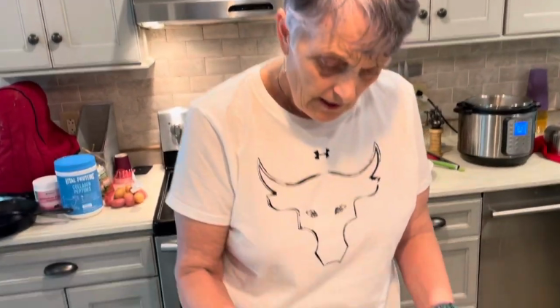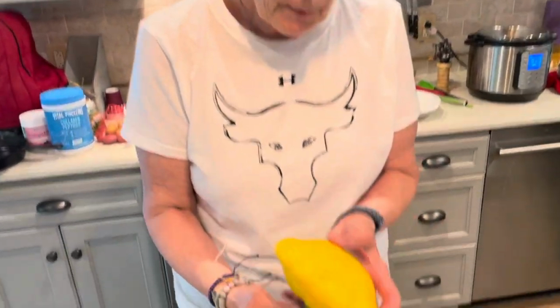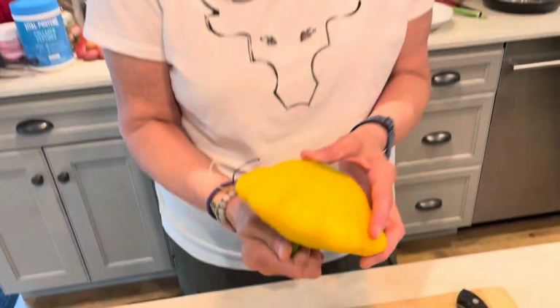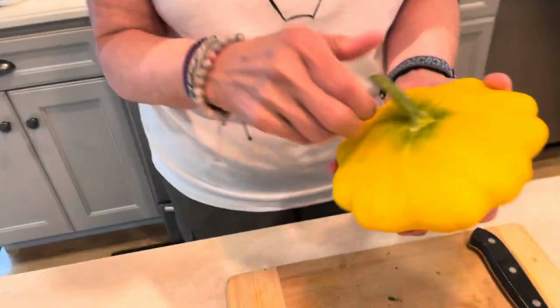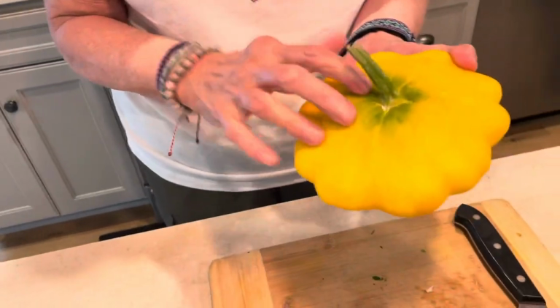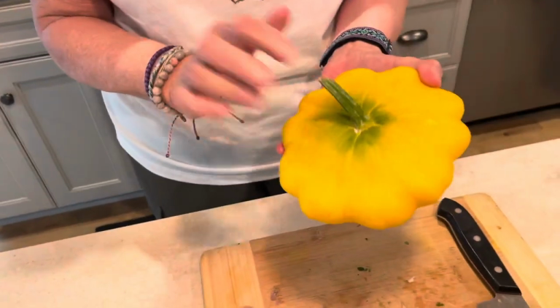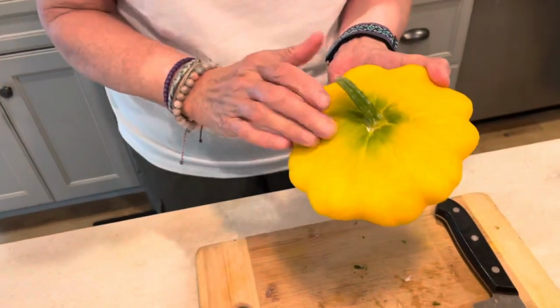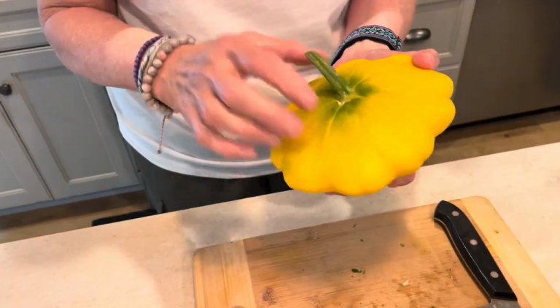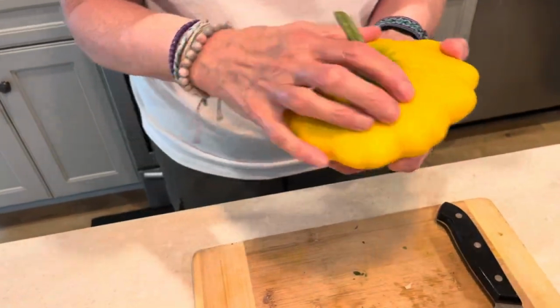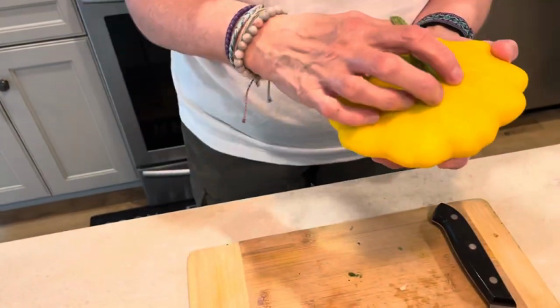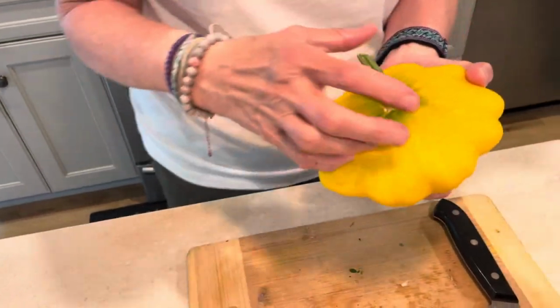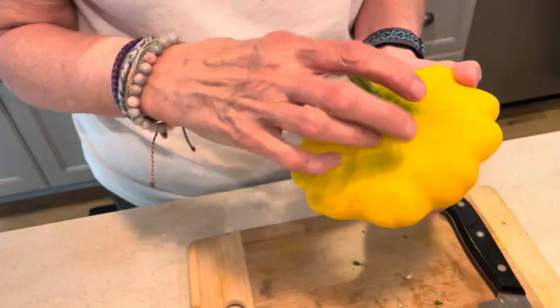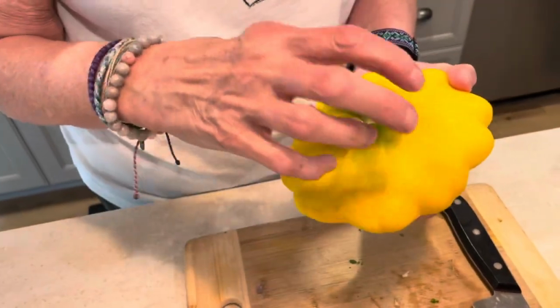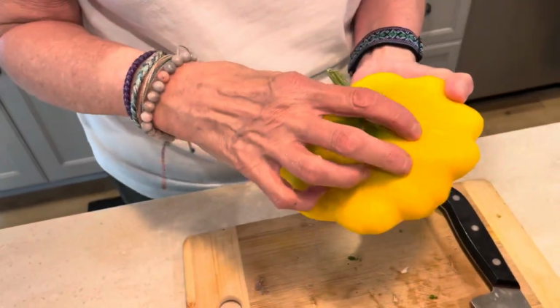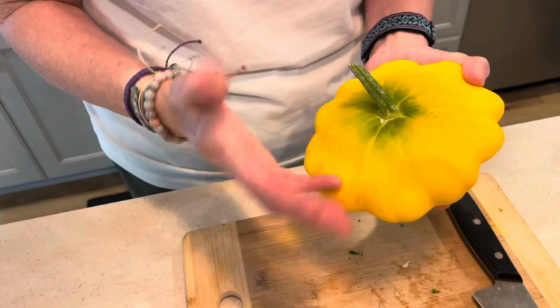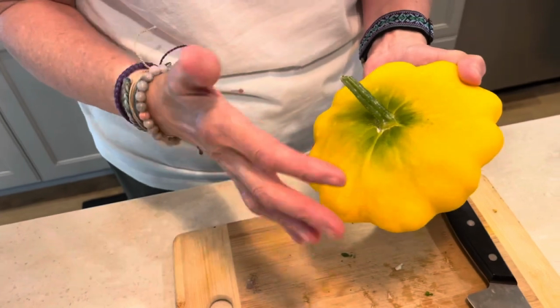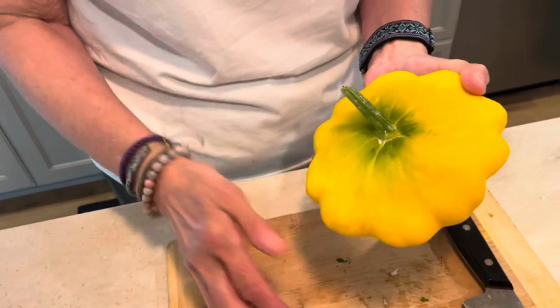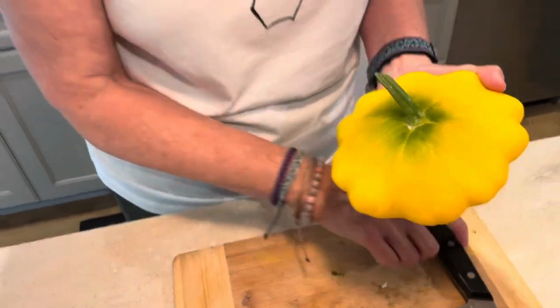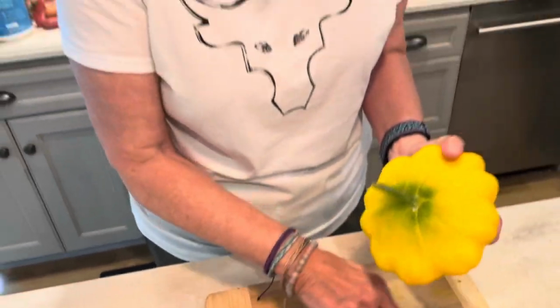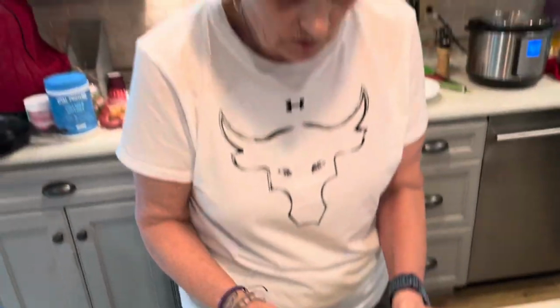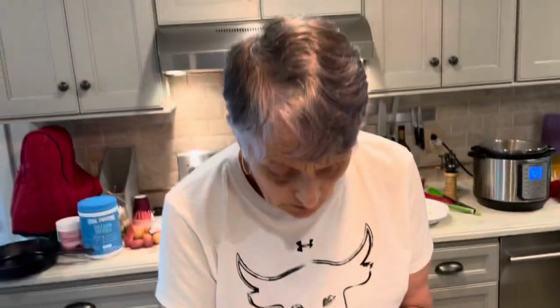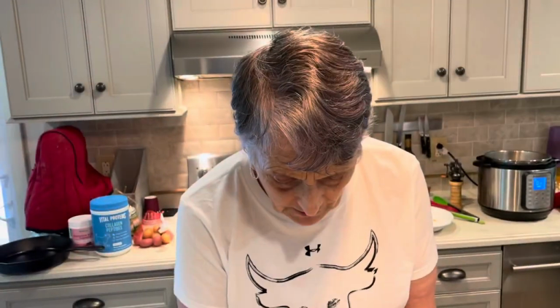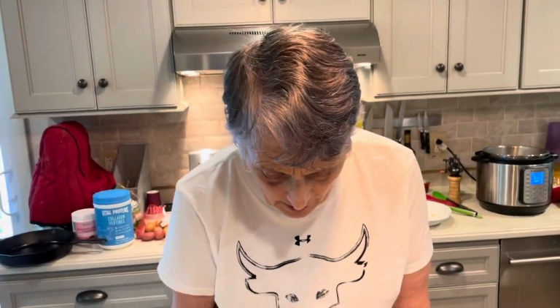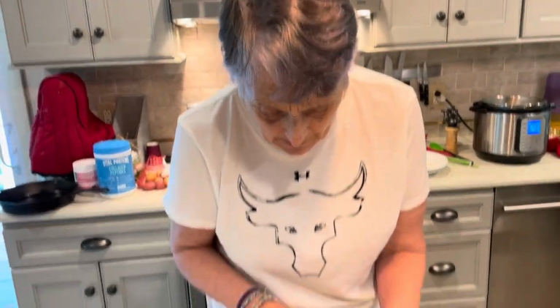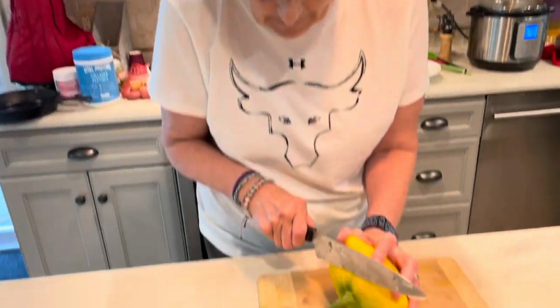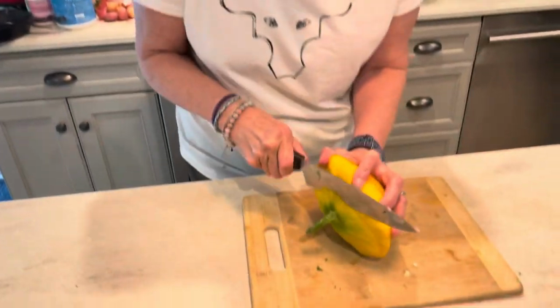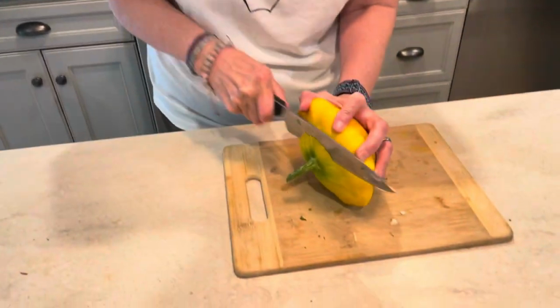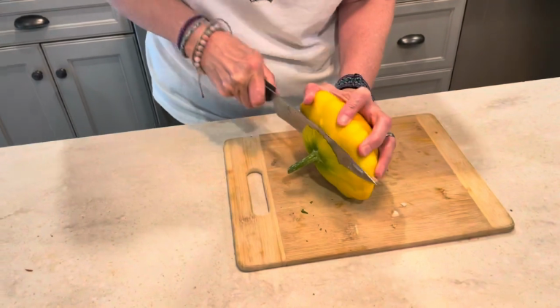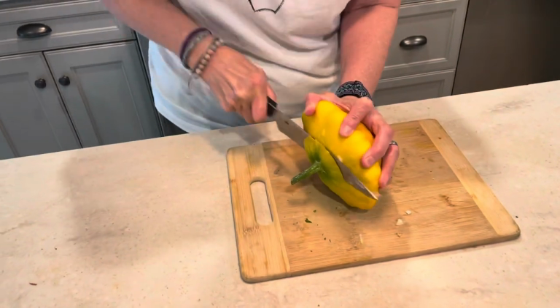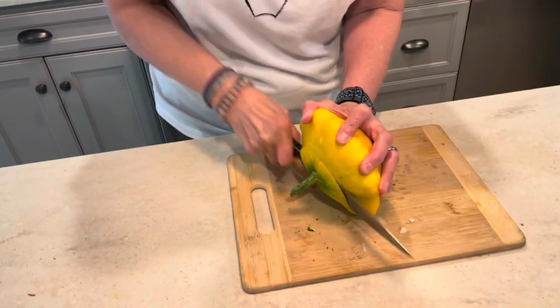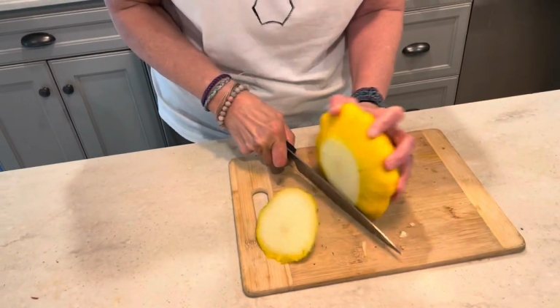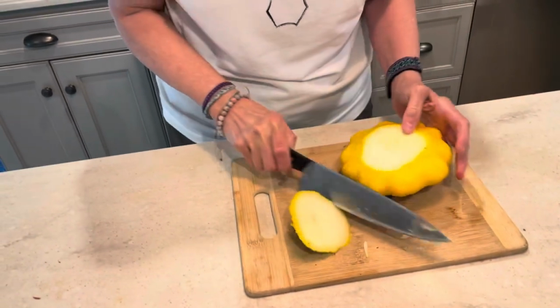This is a patty pan. This is bigger than they usually grow, so I'm only gonna use one. For the recipe that I put there, you're gonna use two smaller ones or two medium ones. So I'm just gonna cut the top stem off here and put this aside.